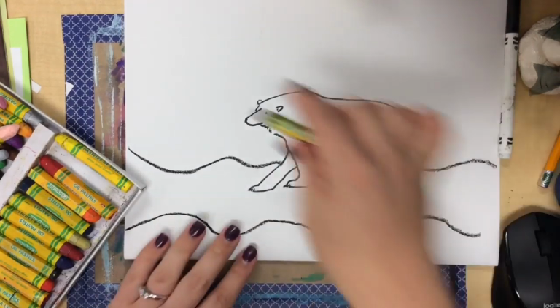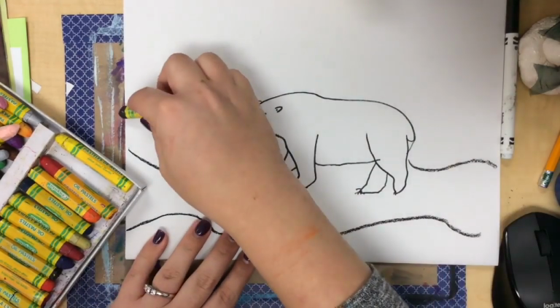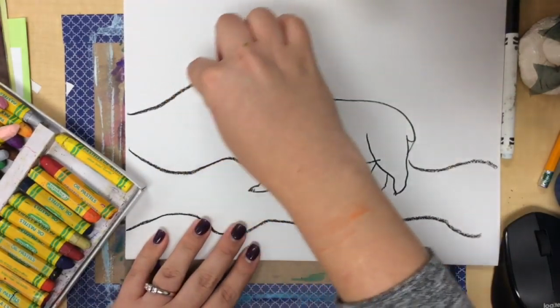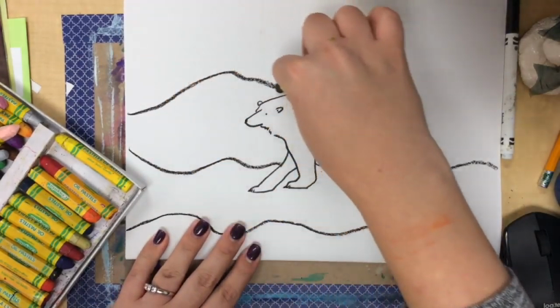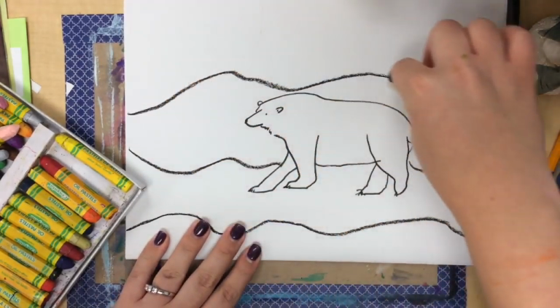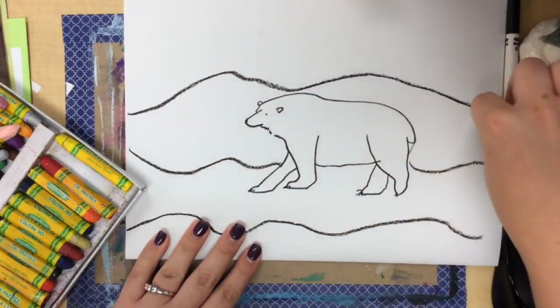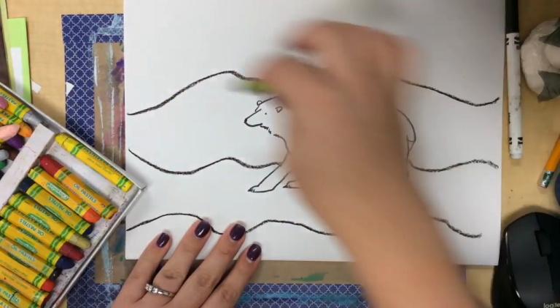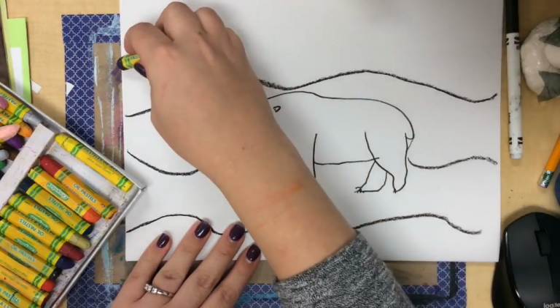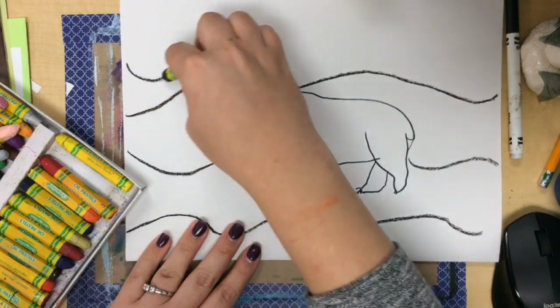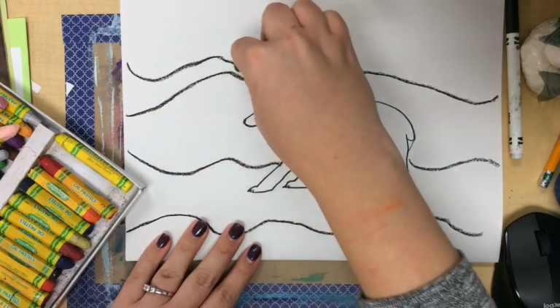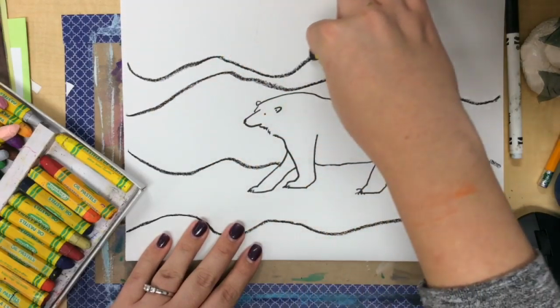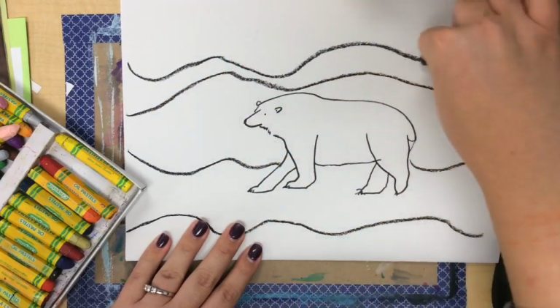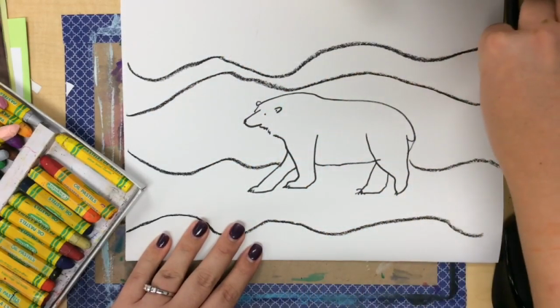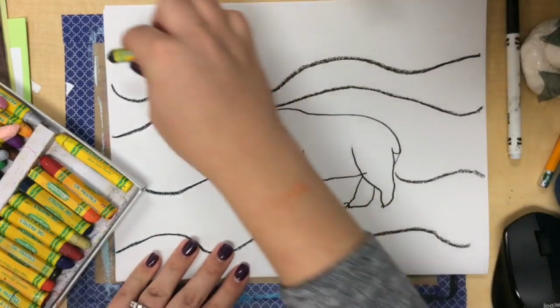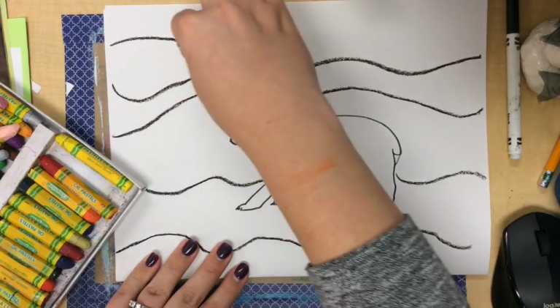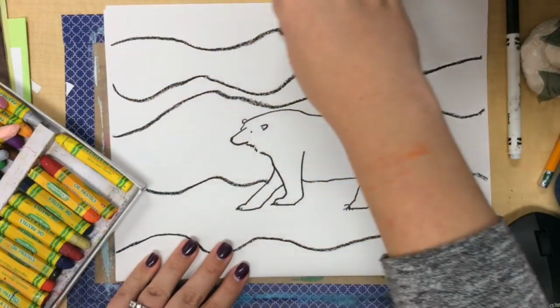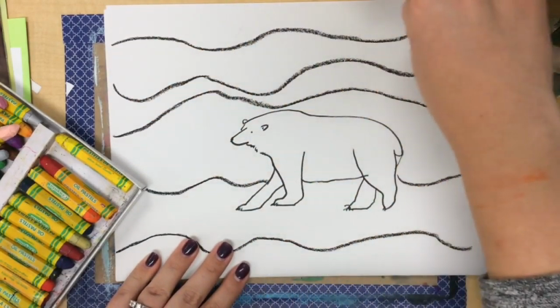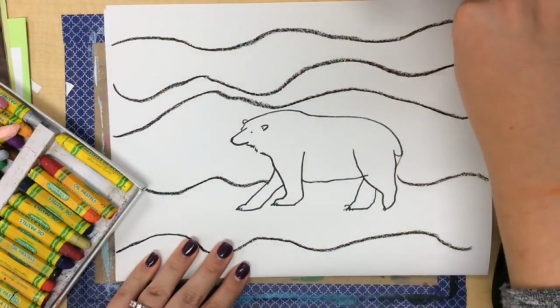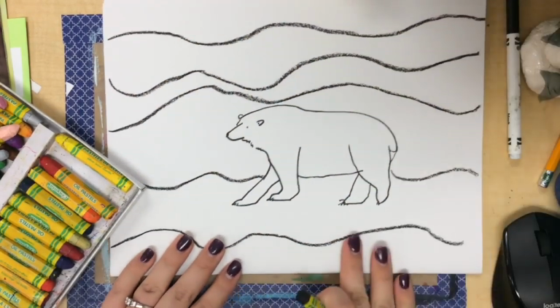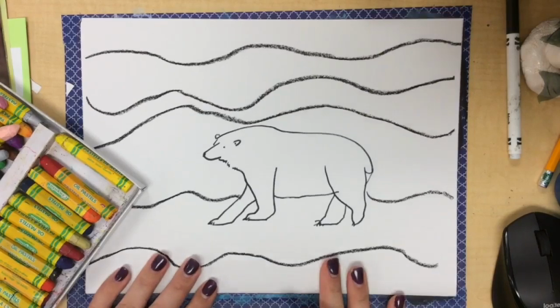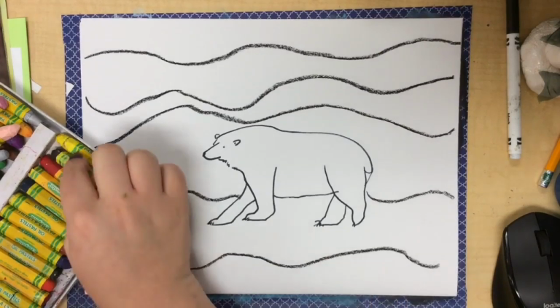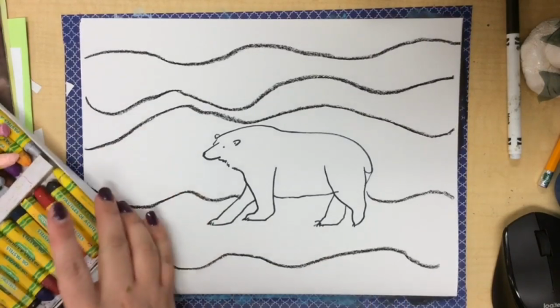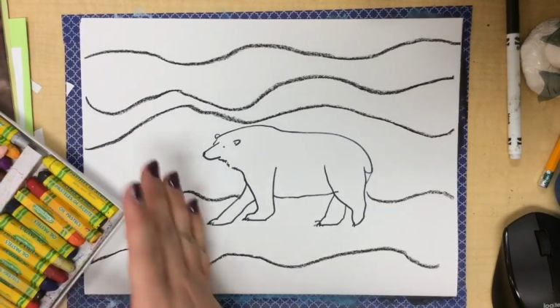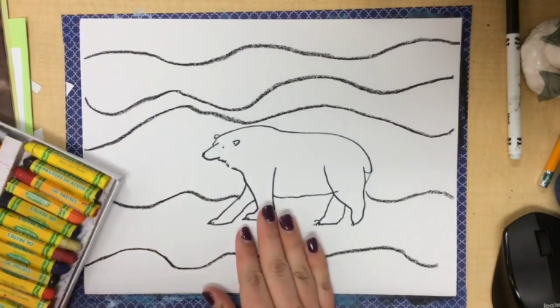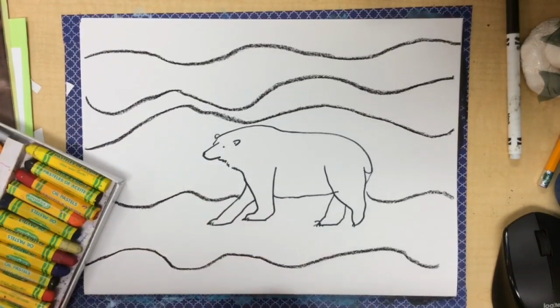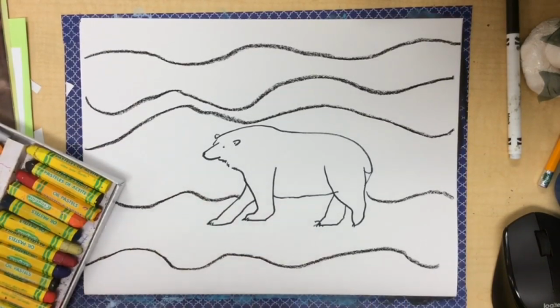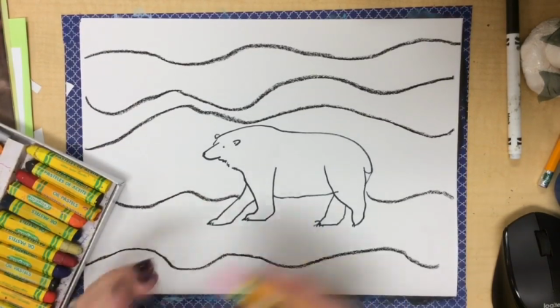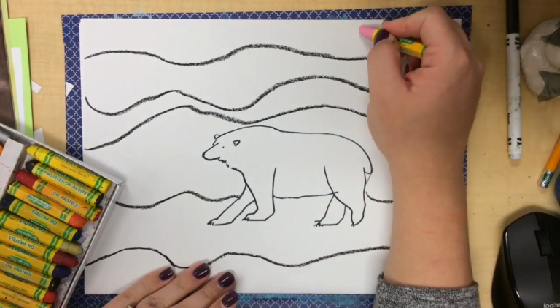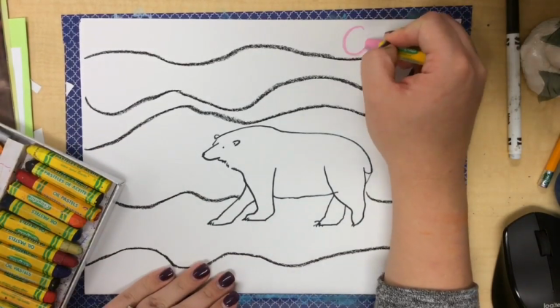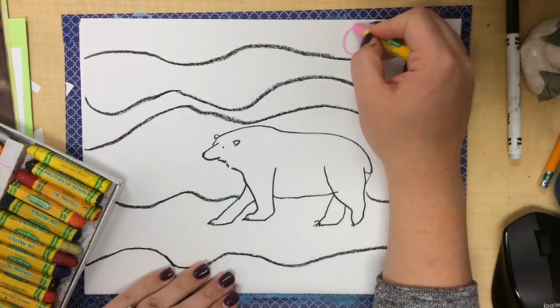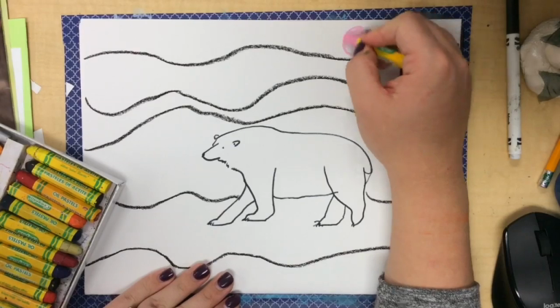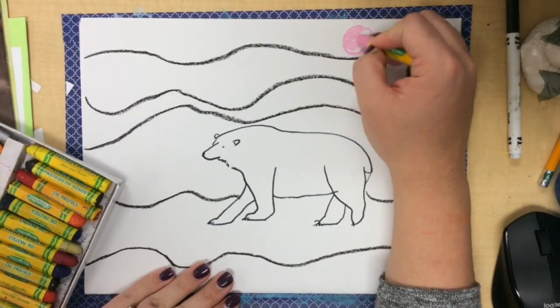First, you're going to take a black oil pastel and create some wavy, bumpy lines across the background, like you see me doing here. Make sure you do not cover up your polar bear.